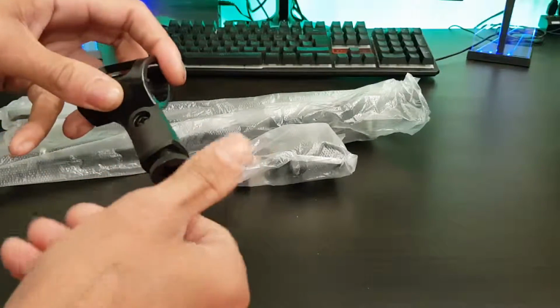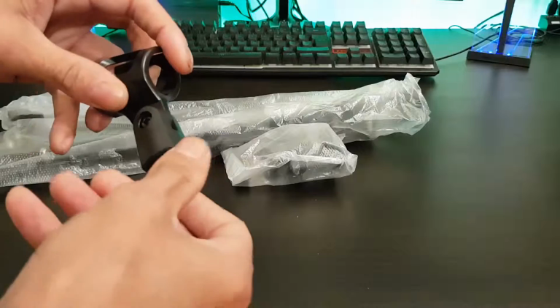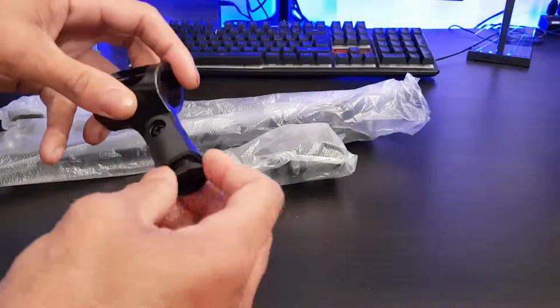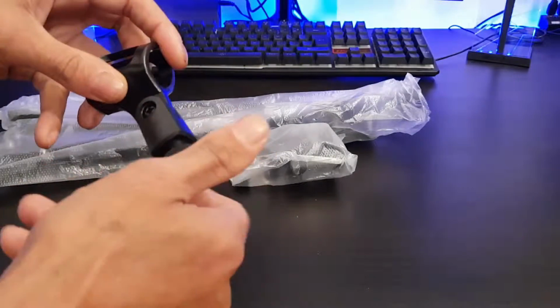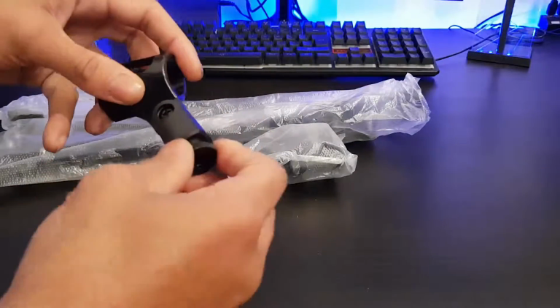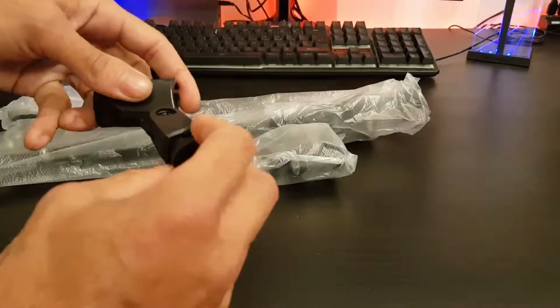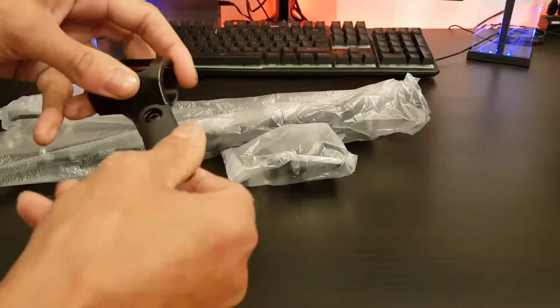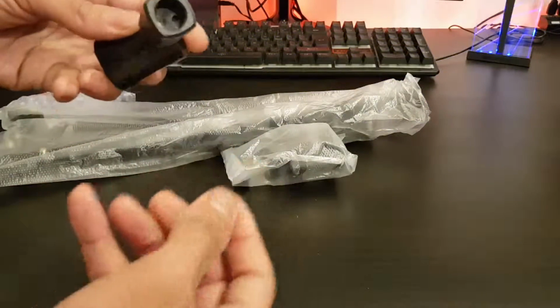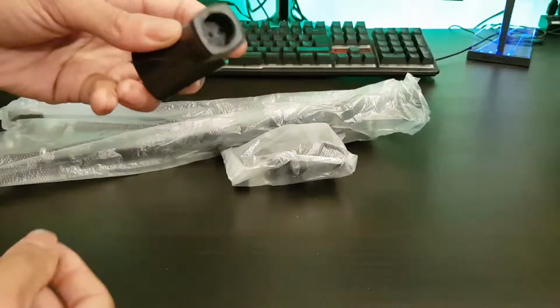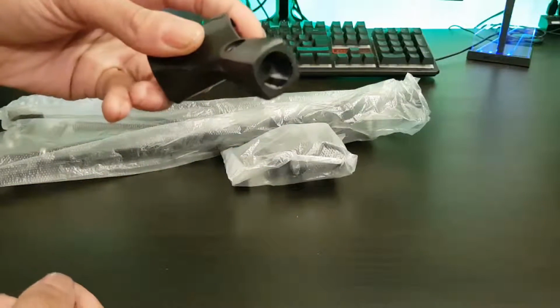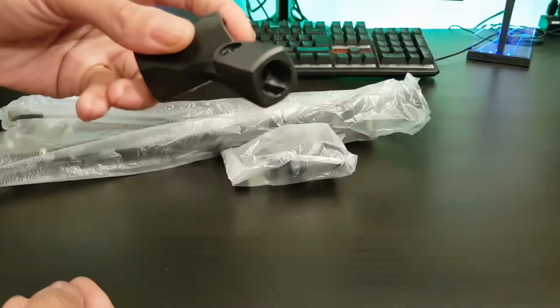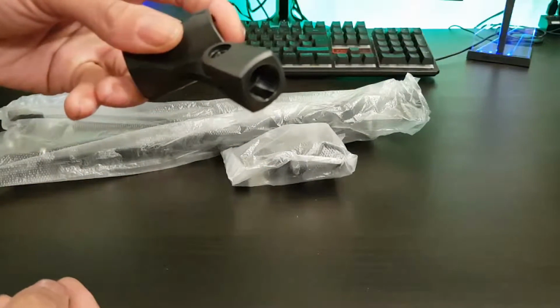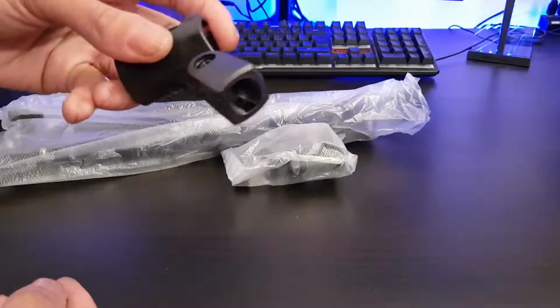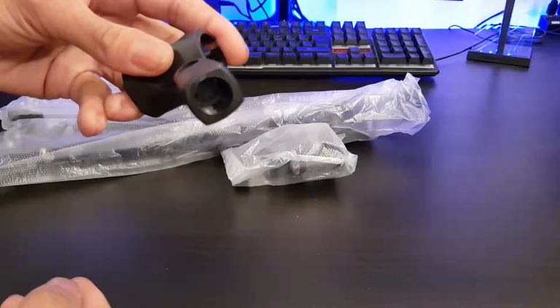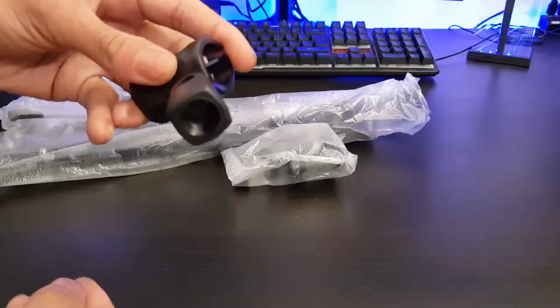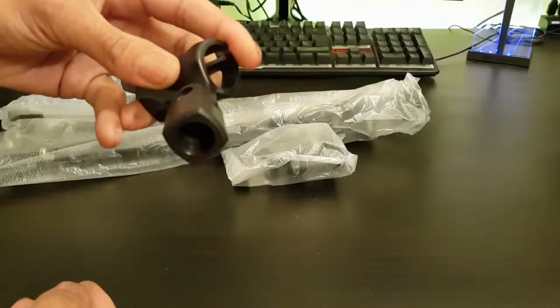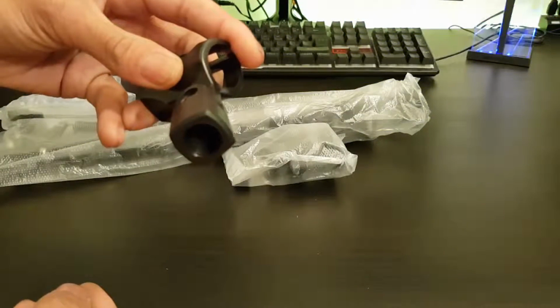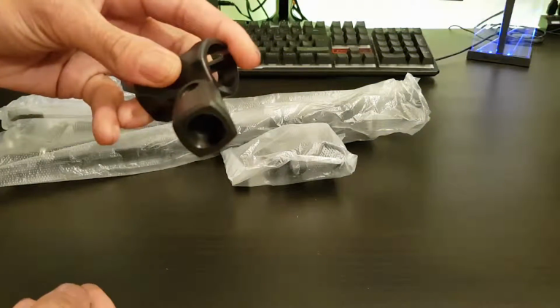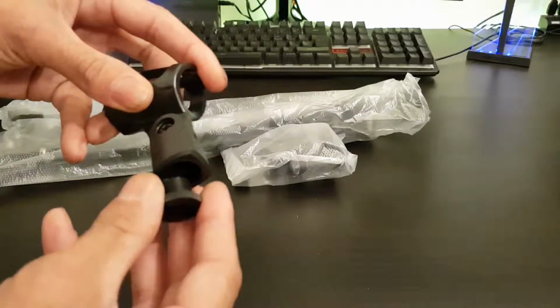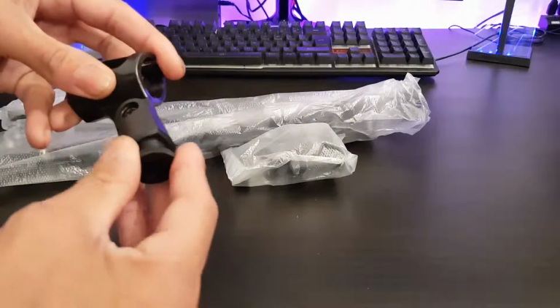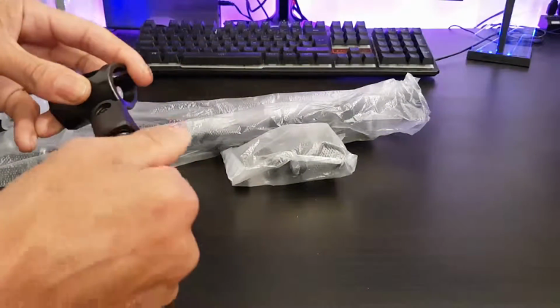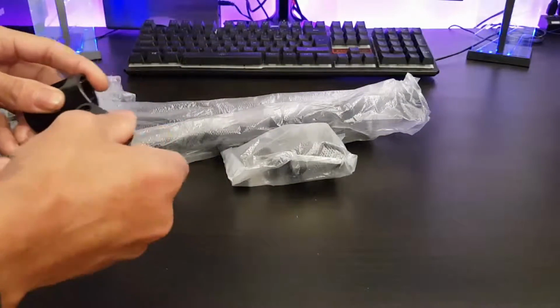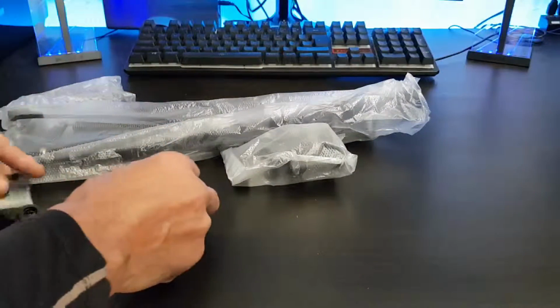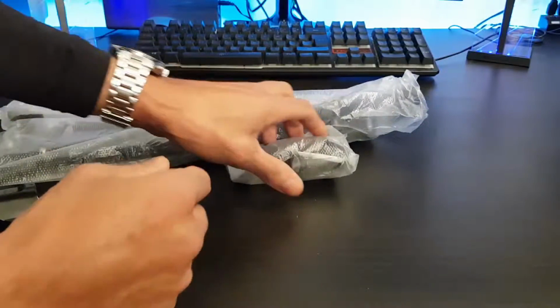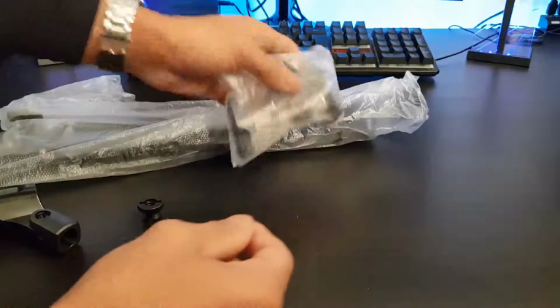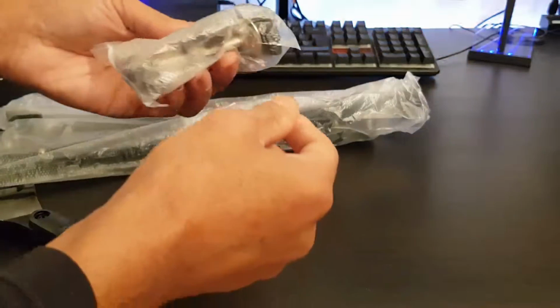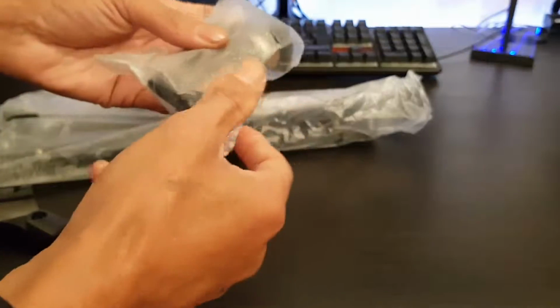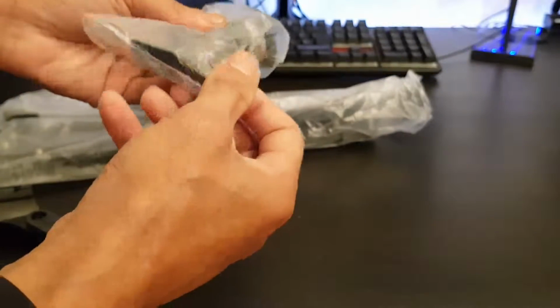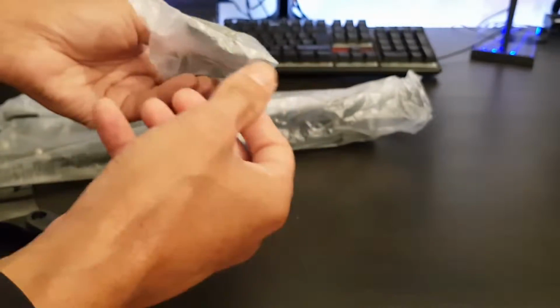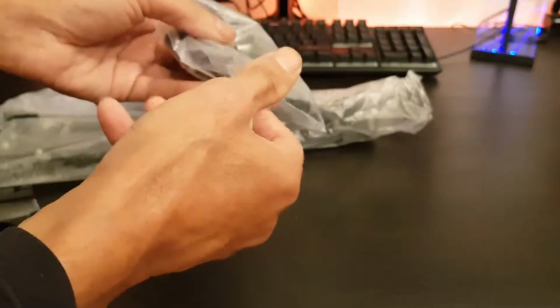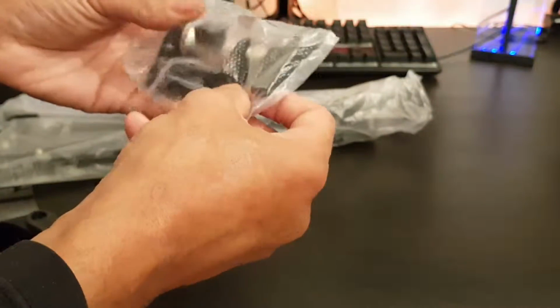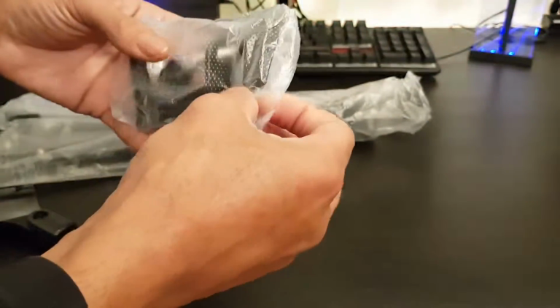You can unscrew this if you needed to, depending on the fitting that you have. I'll just show you that there — there is a thread on the inside, you can probably just pick that one up there.